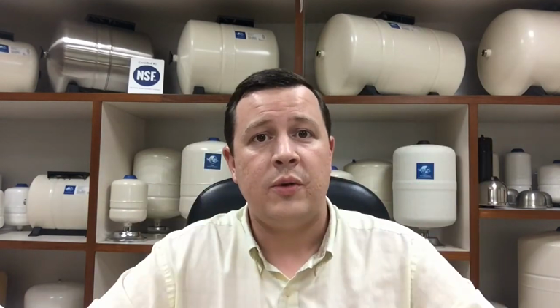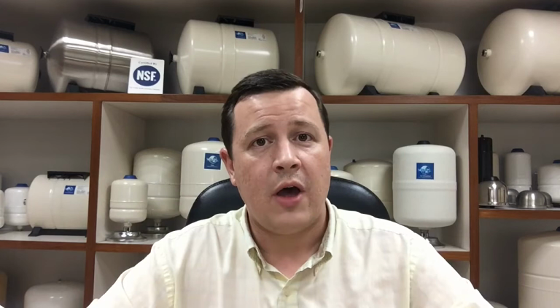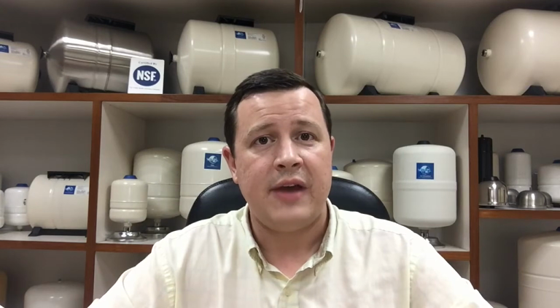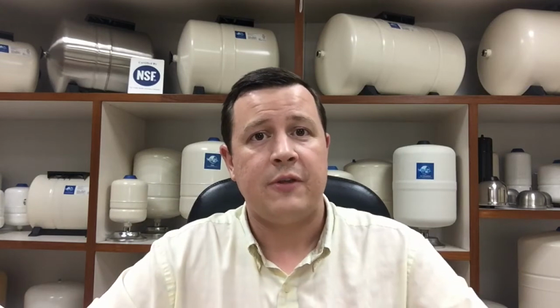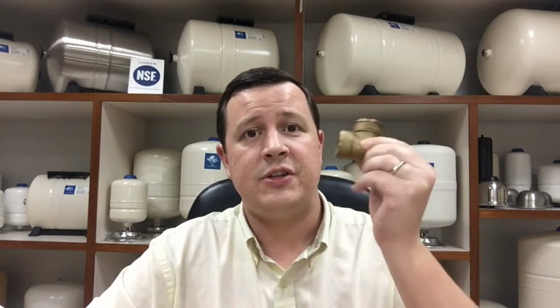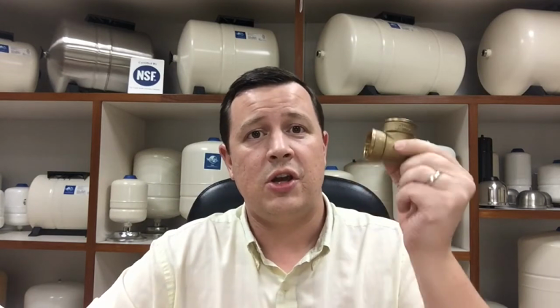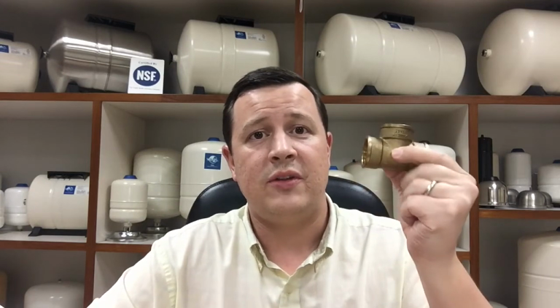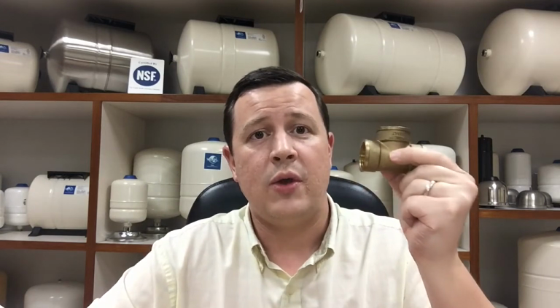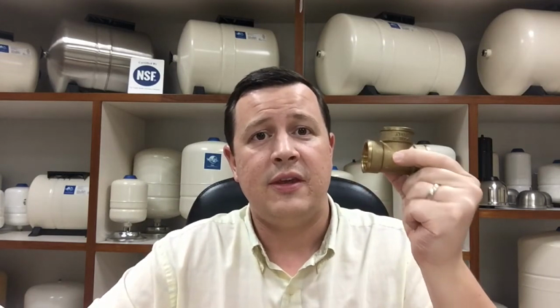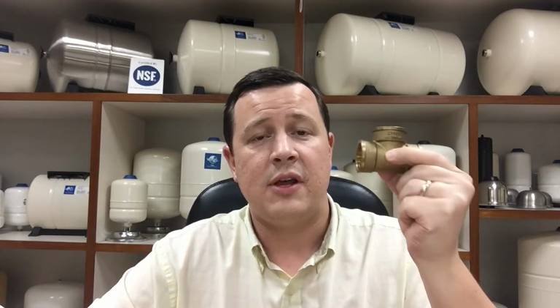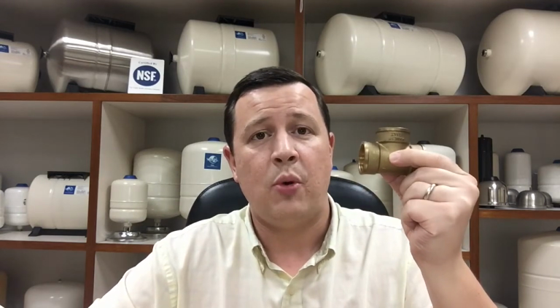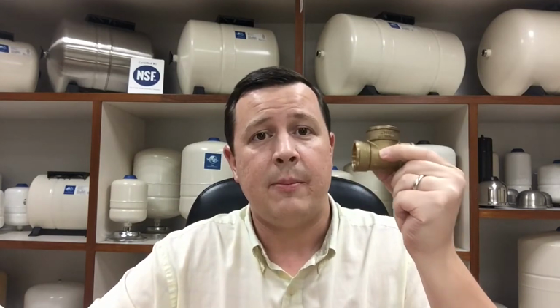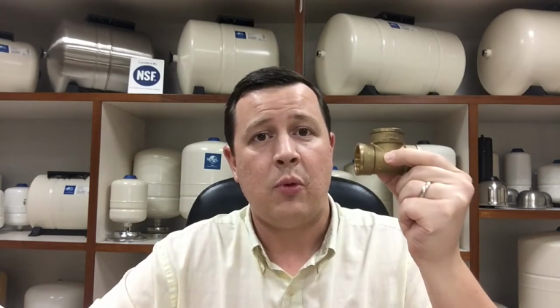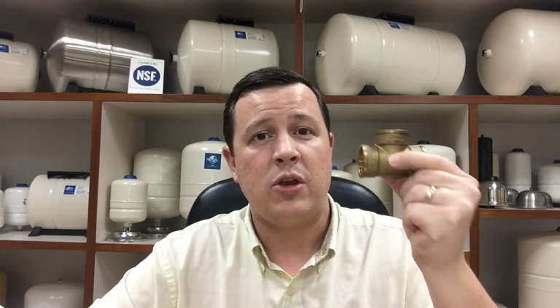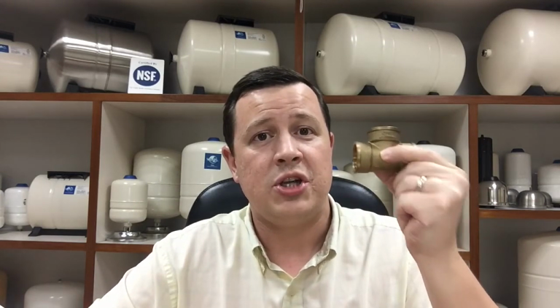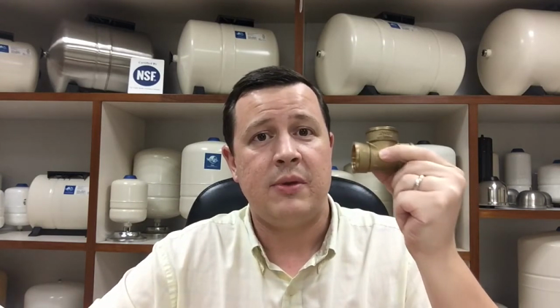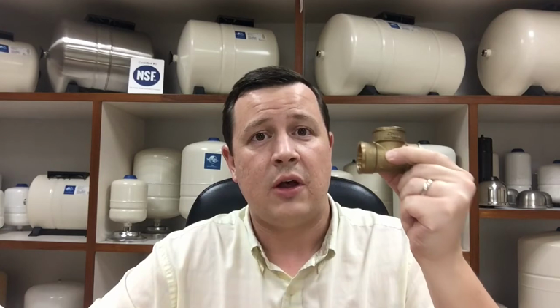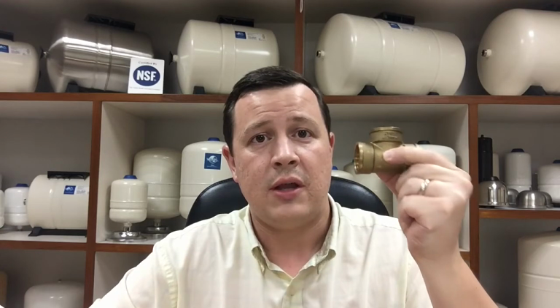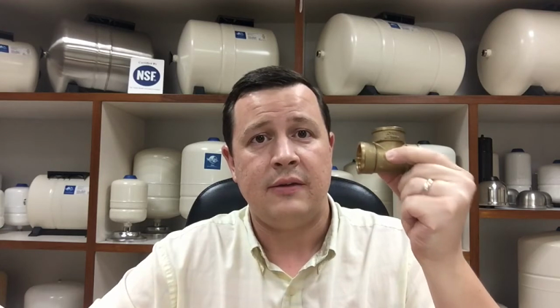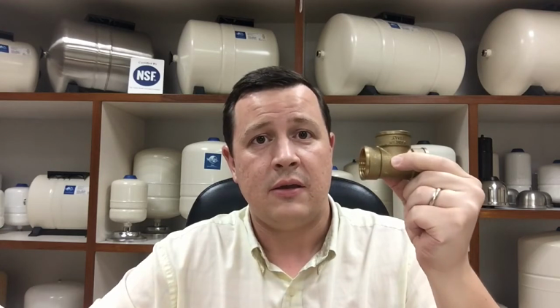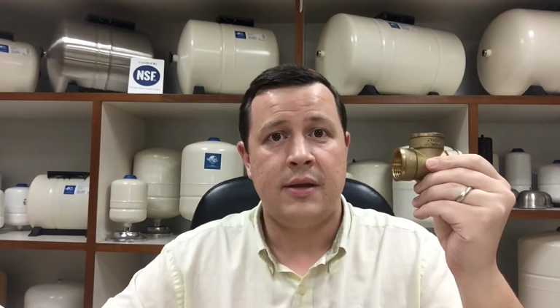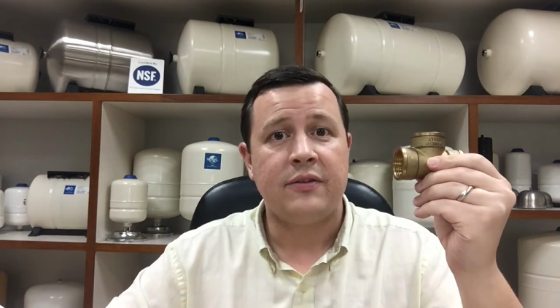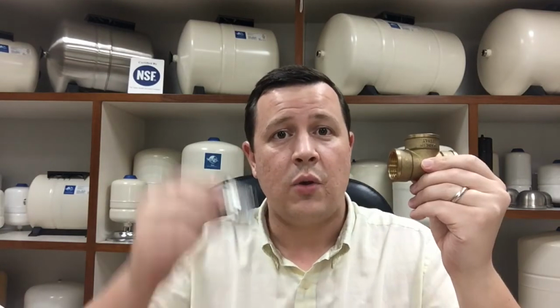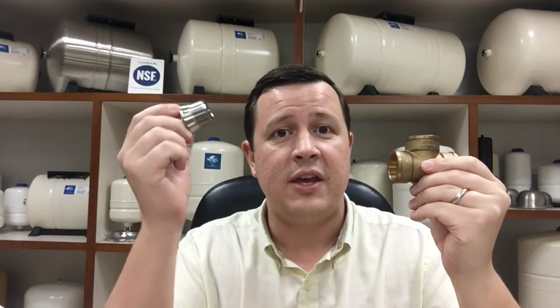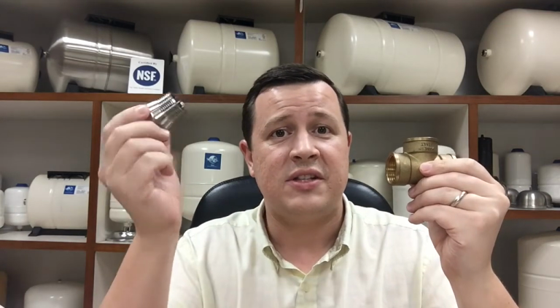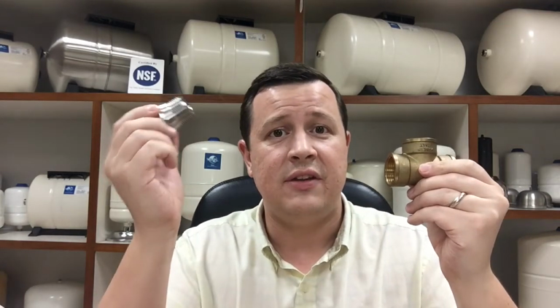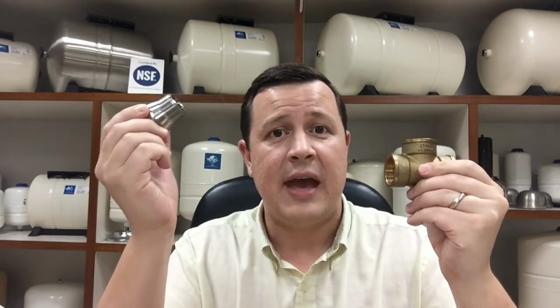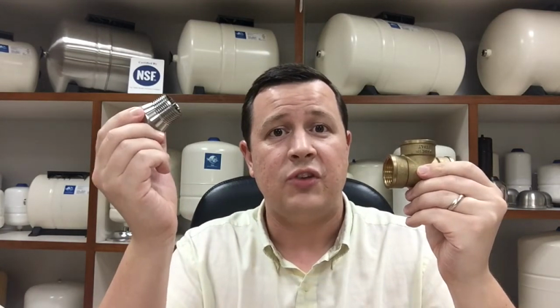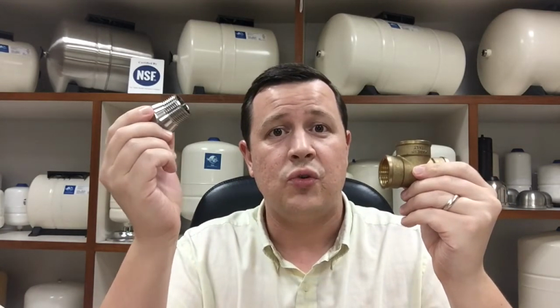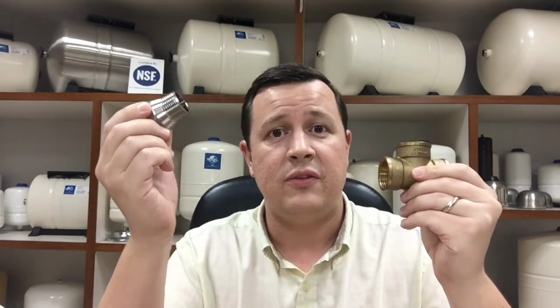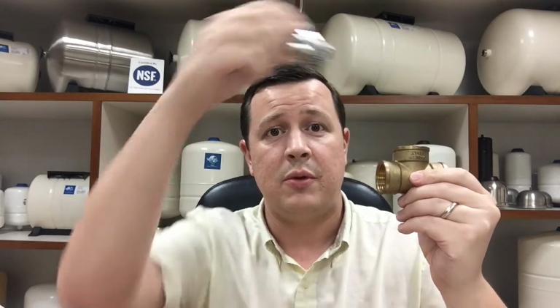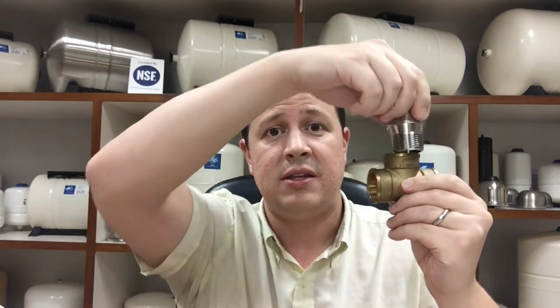To install the adapter, the first thing you're going to do is locate the installation point in the pipe work where you would generally be installing your inline tank. Next, you're going to take your stainless steel adapter and screw it into the three-way T.